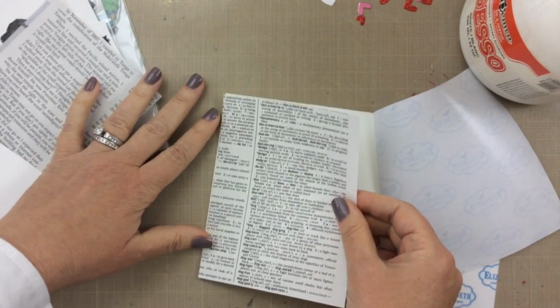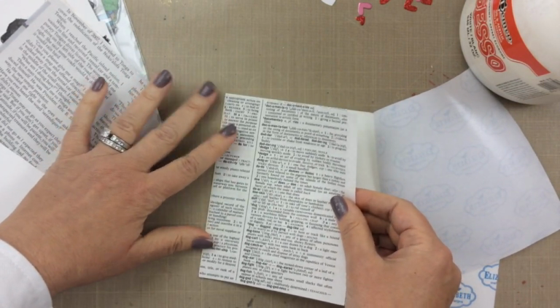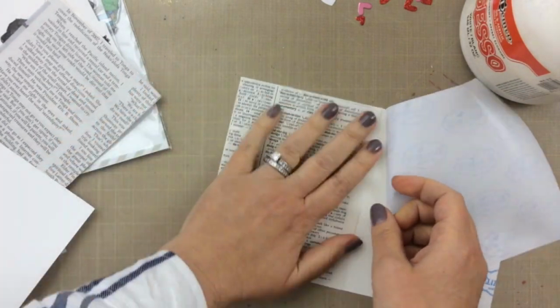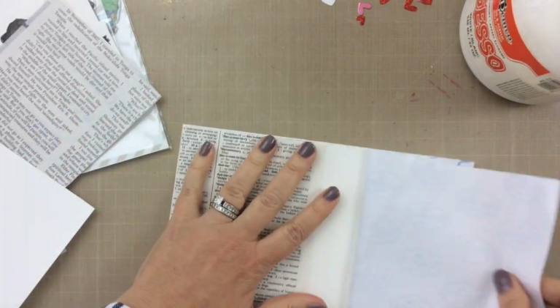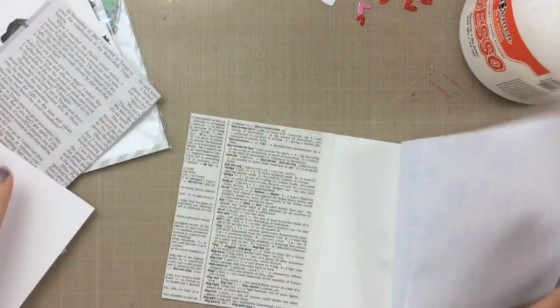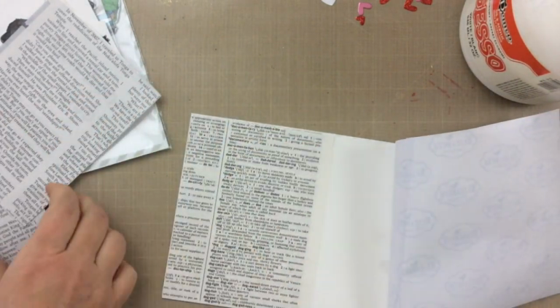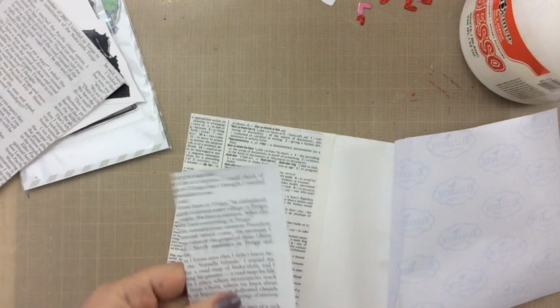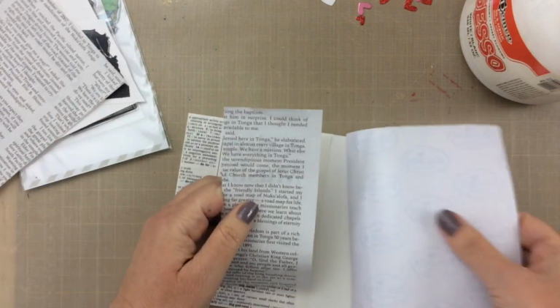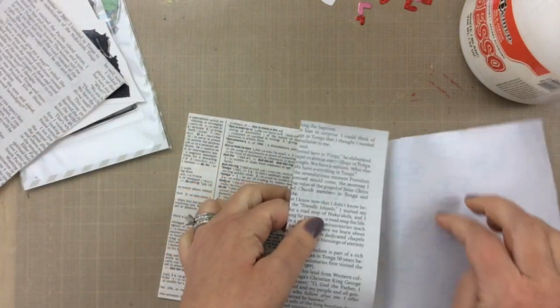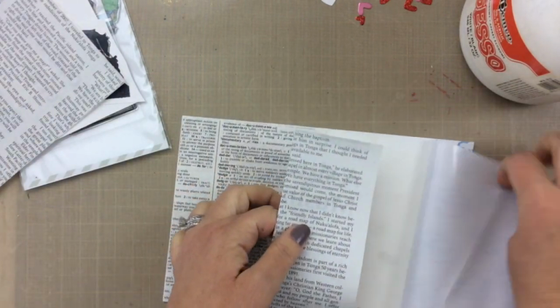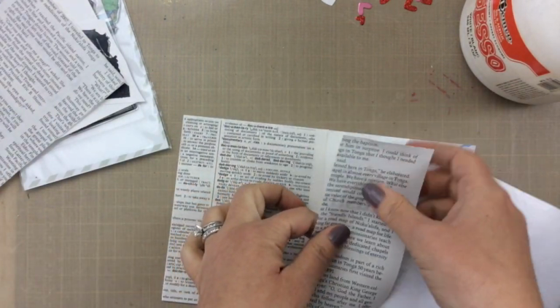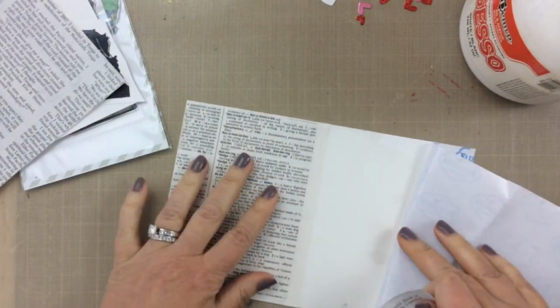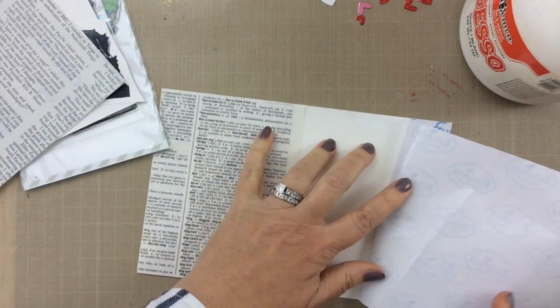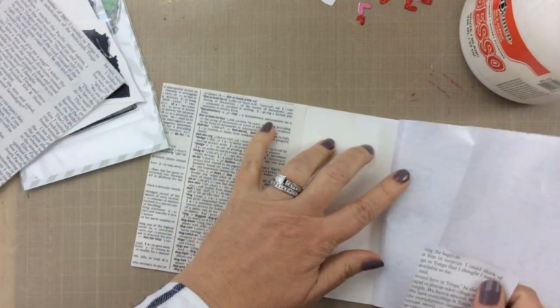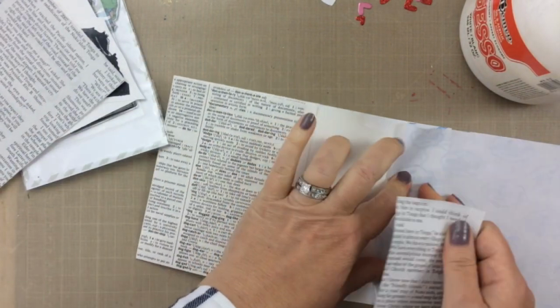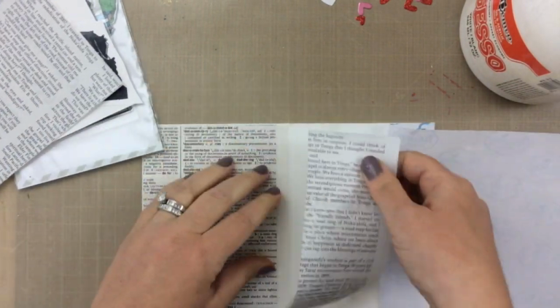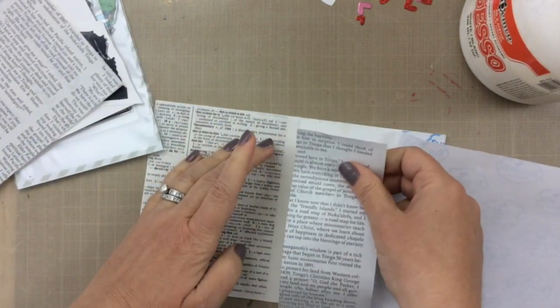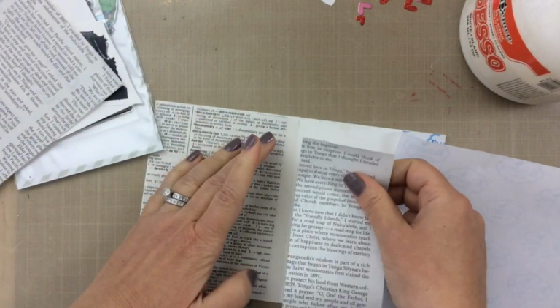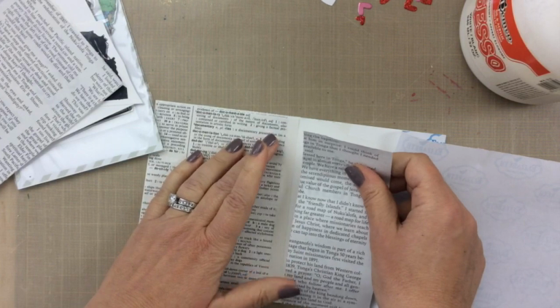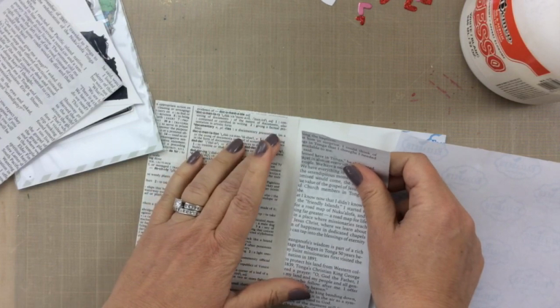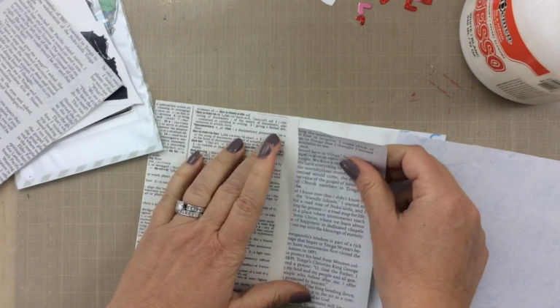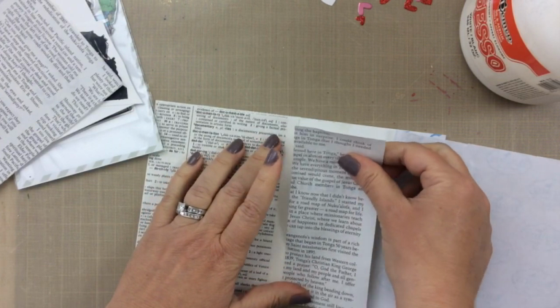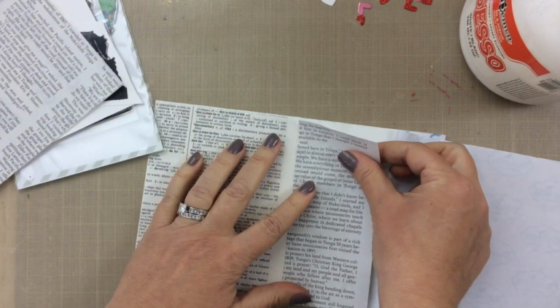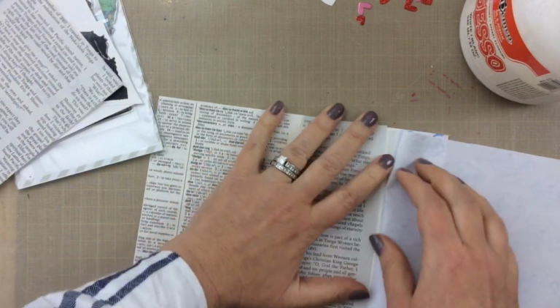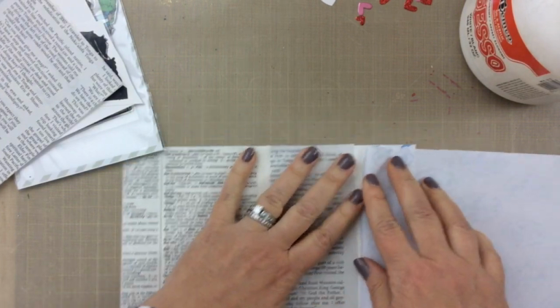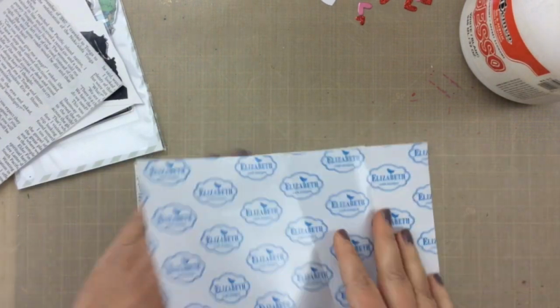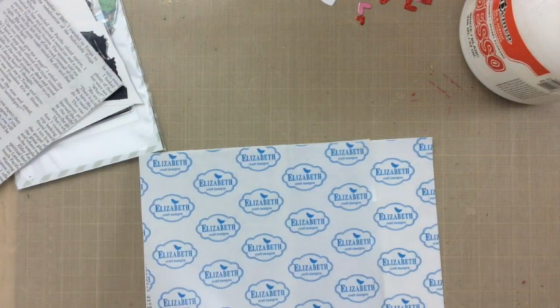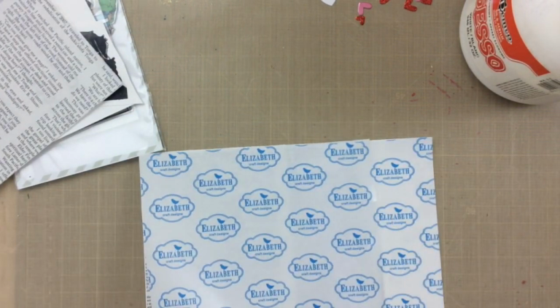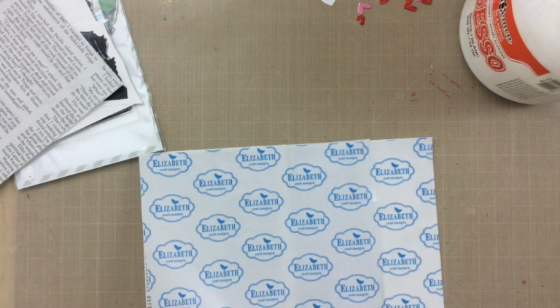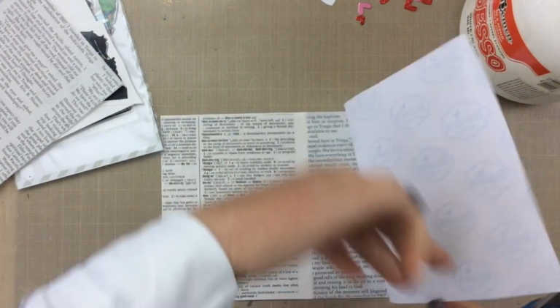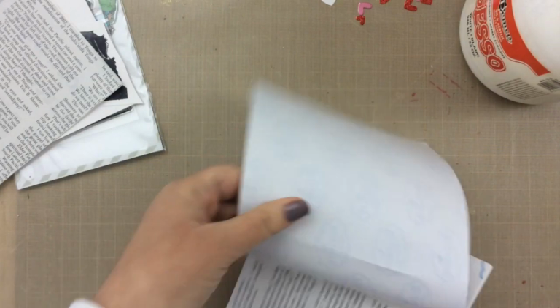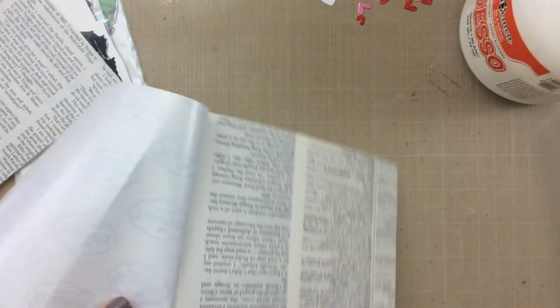I'm just going to go ahead and do all of these pages that I have here. I have a newspaper page, the dictionary page, and a smaller page. We don't end up using all of these but I thought I would get them all ready at the same time just in case.